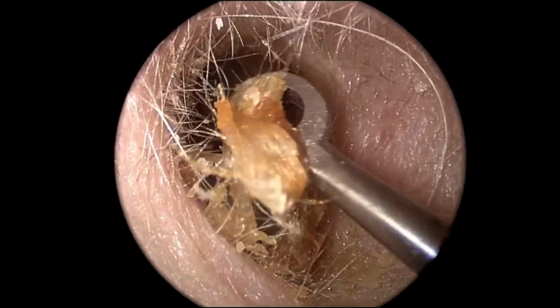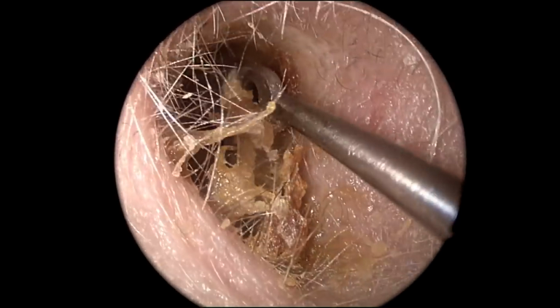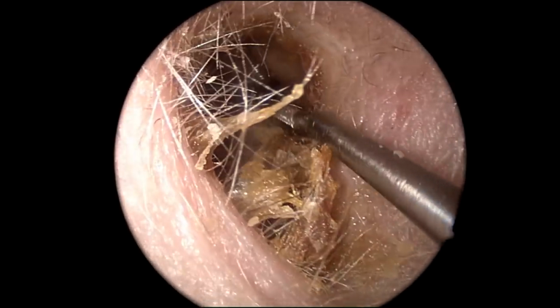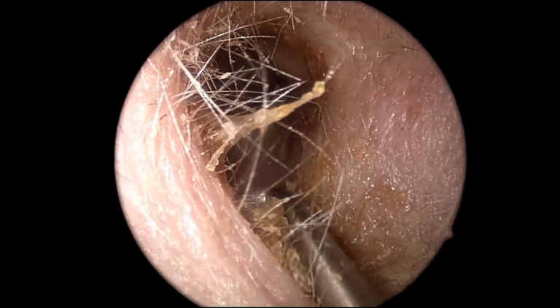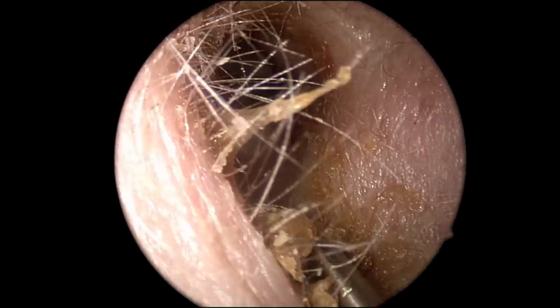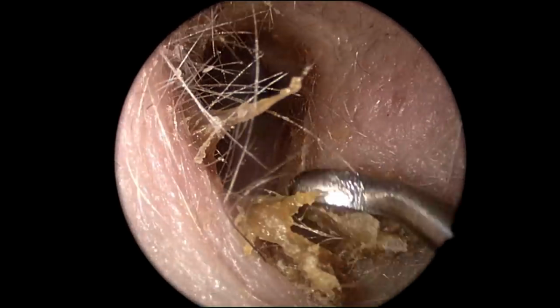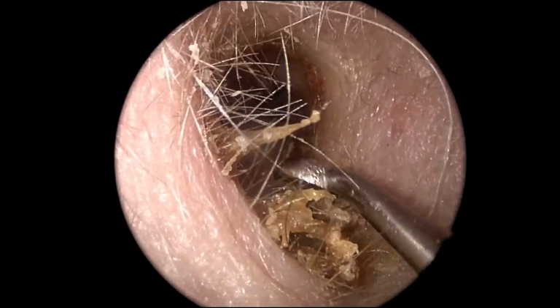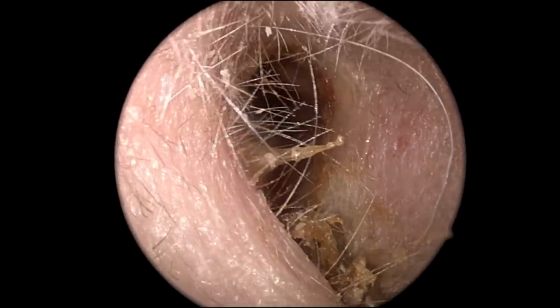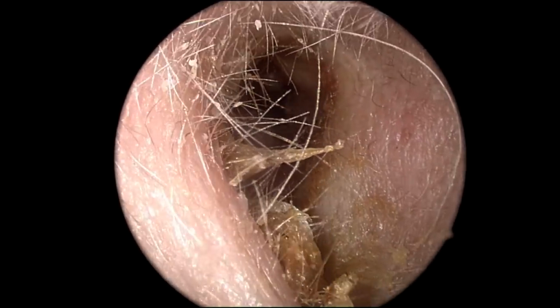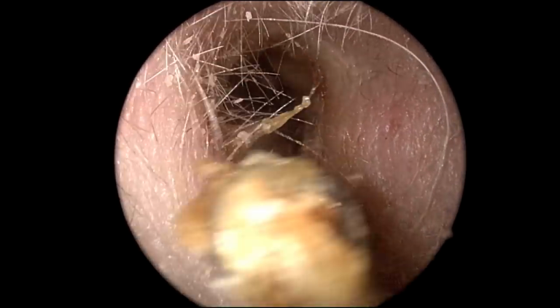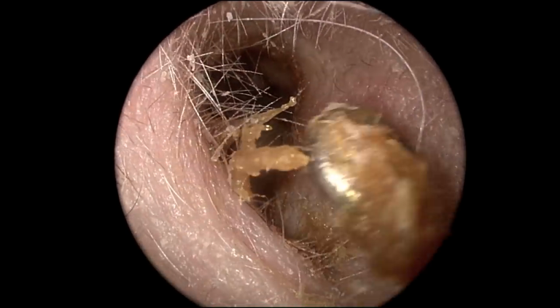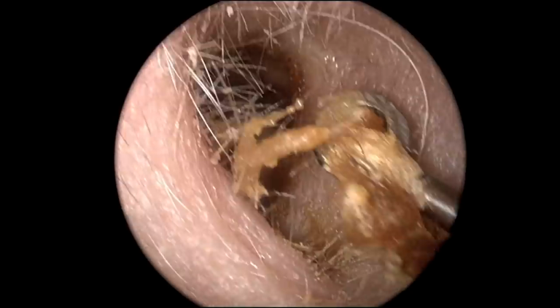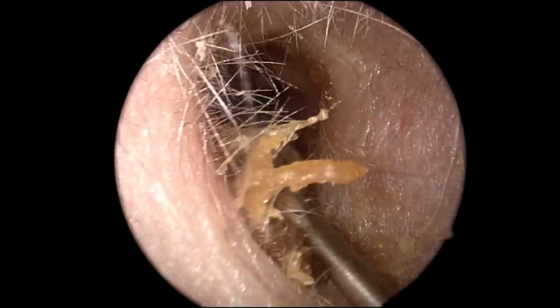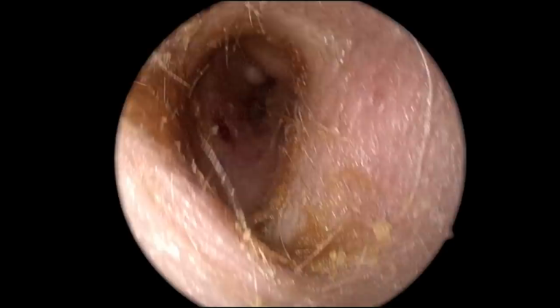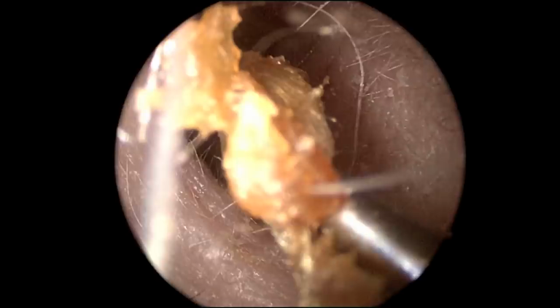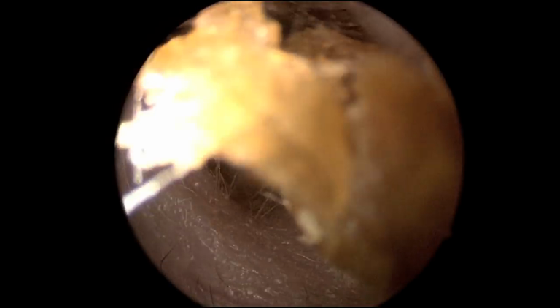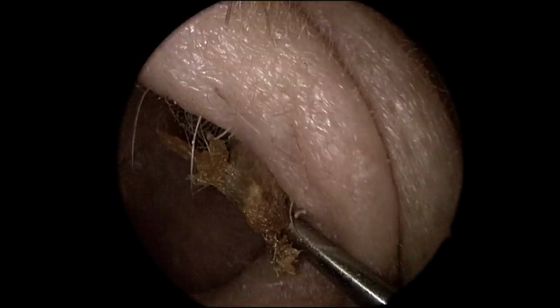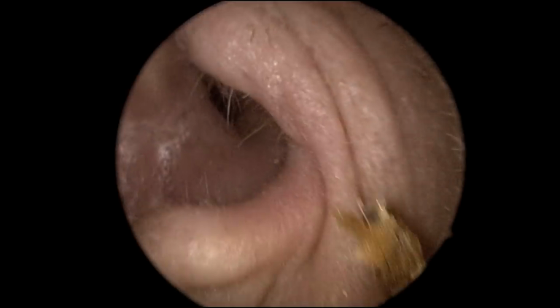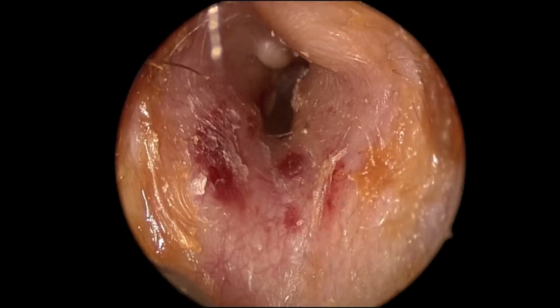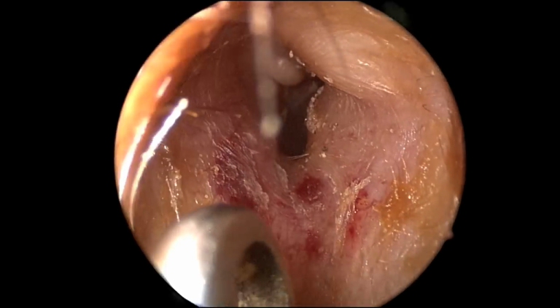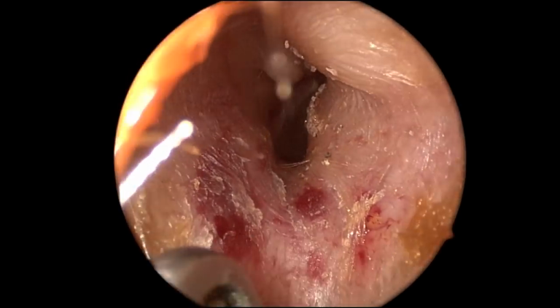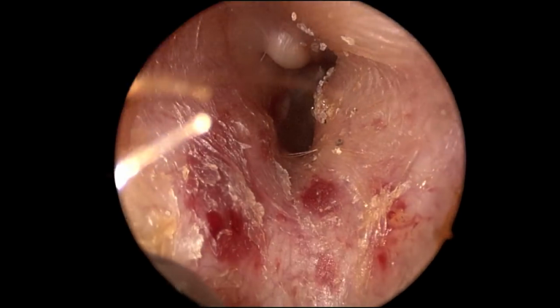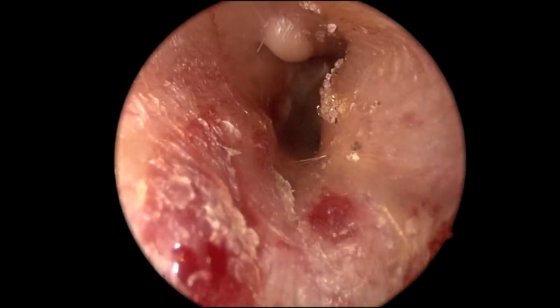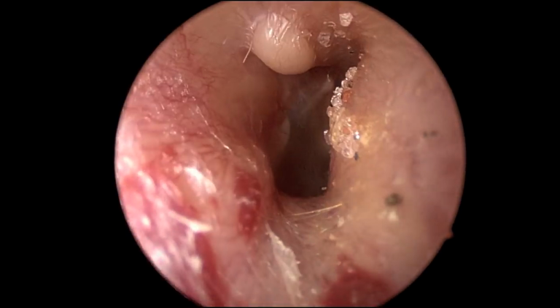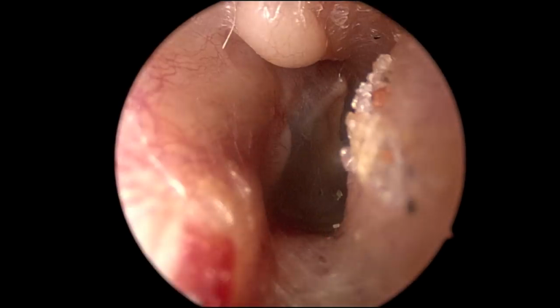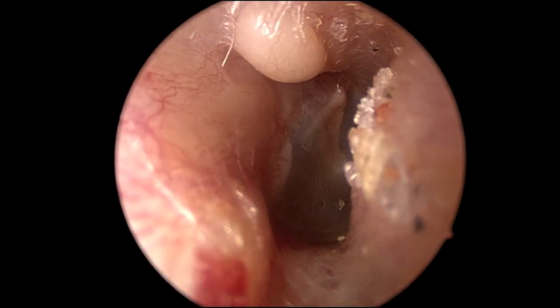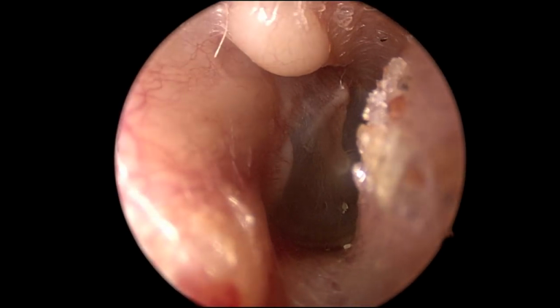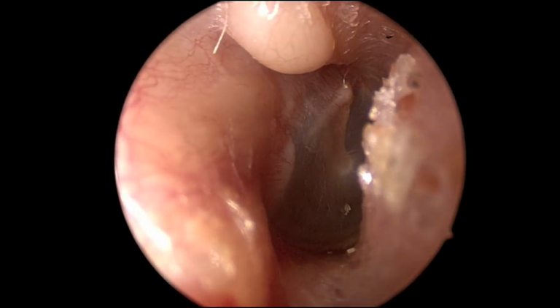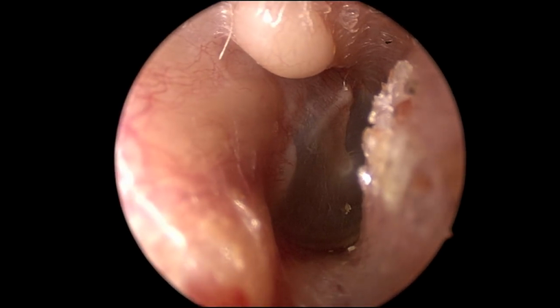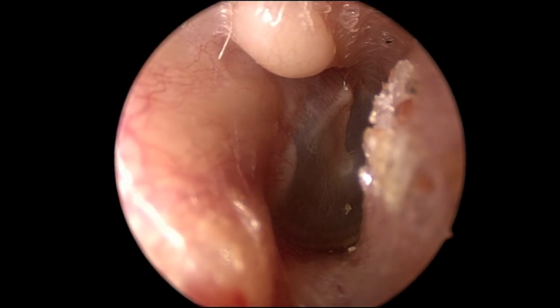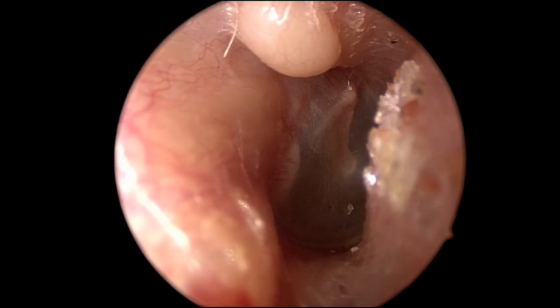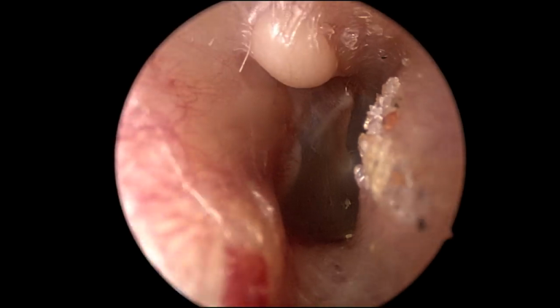Some patients require cerumen removal on a regular basis. Taking a look distally, we see a normal eardrum.